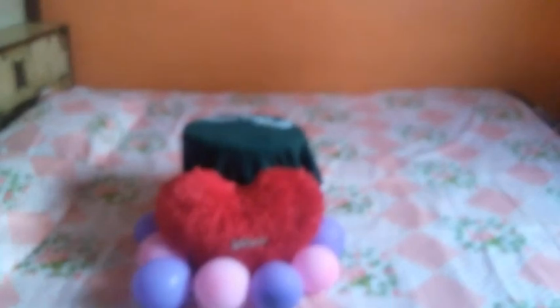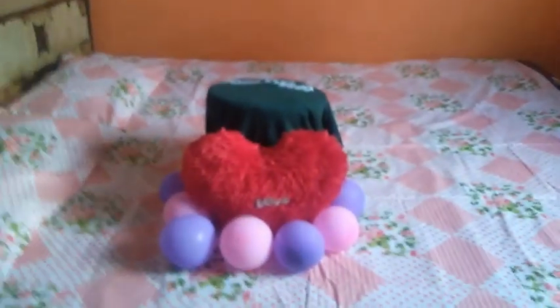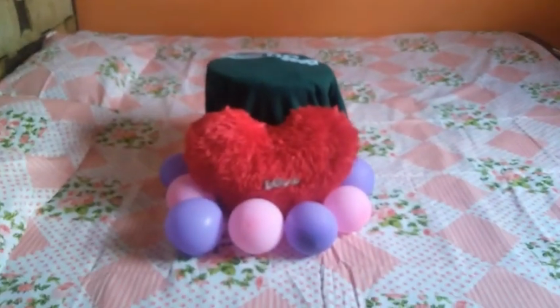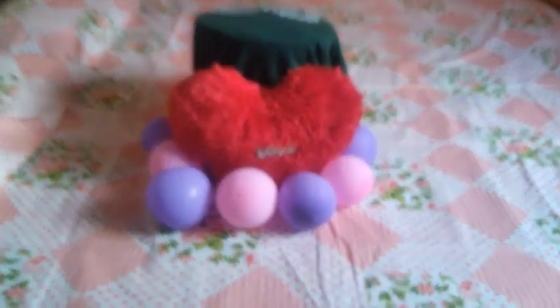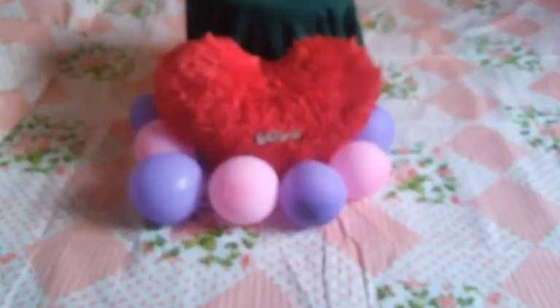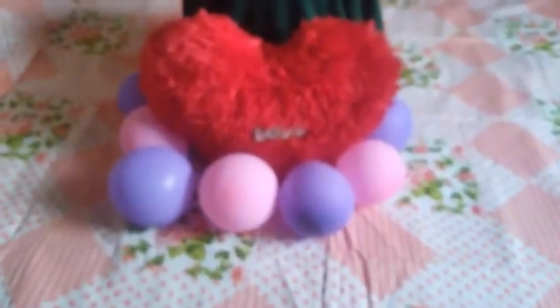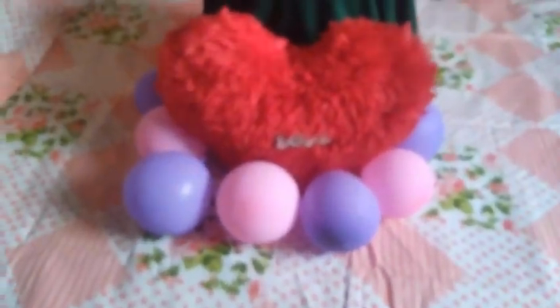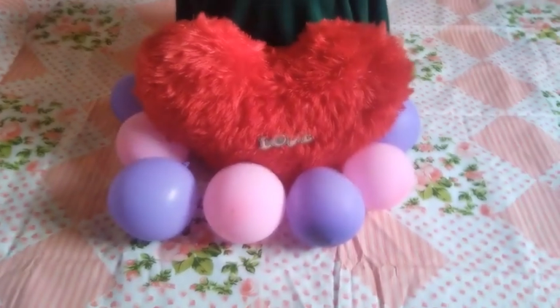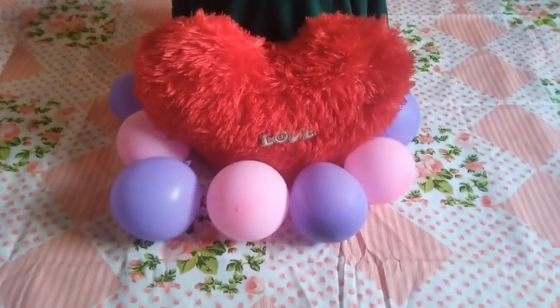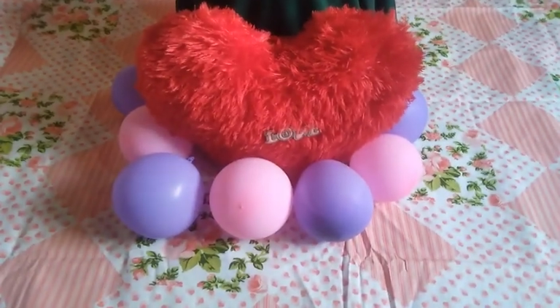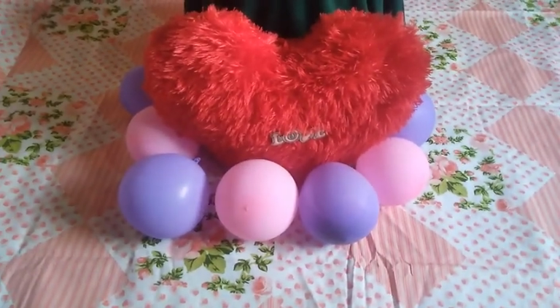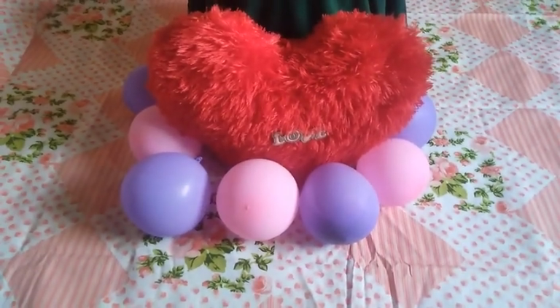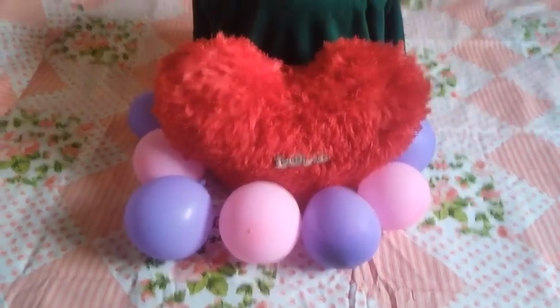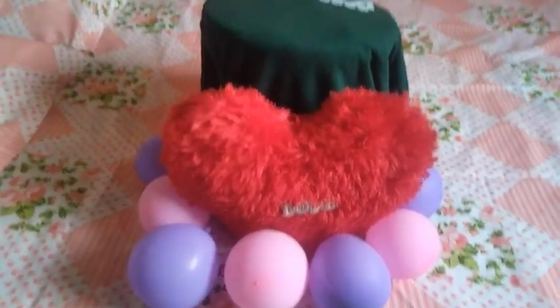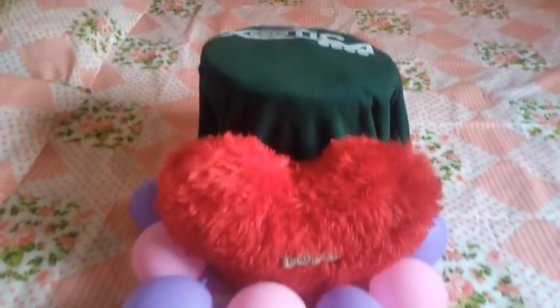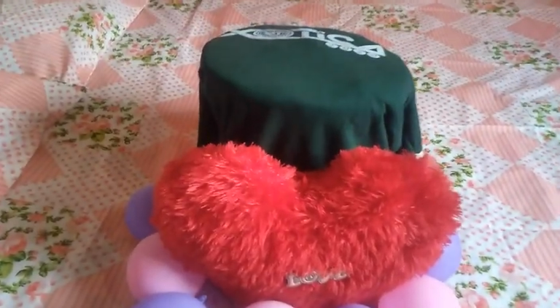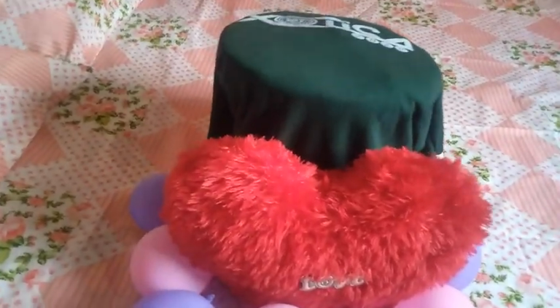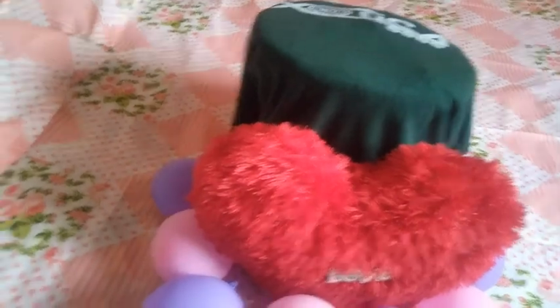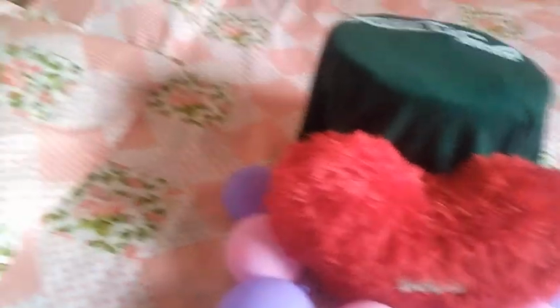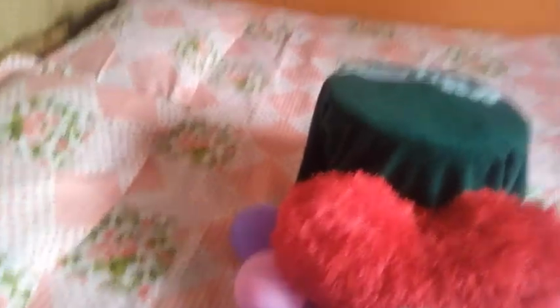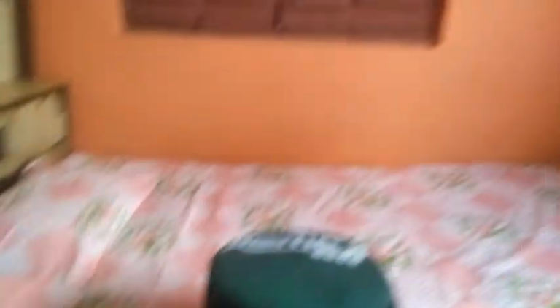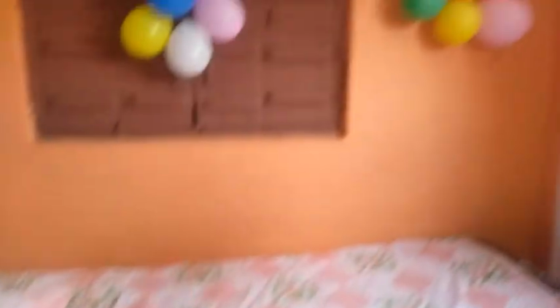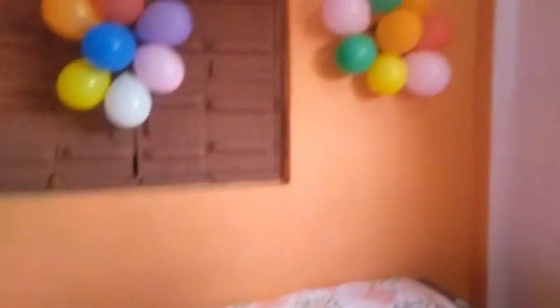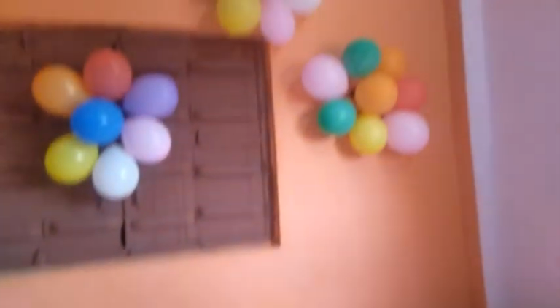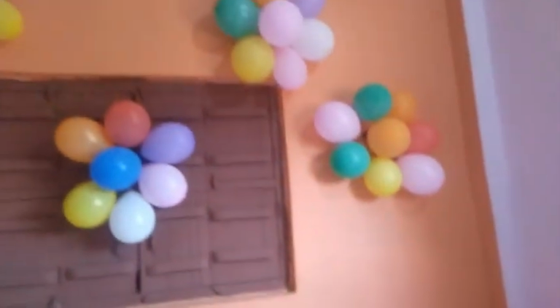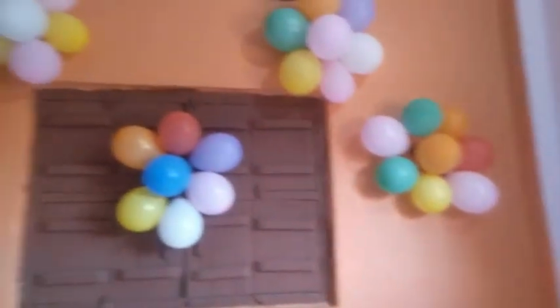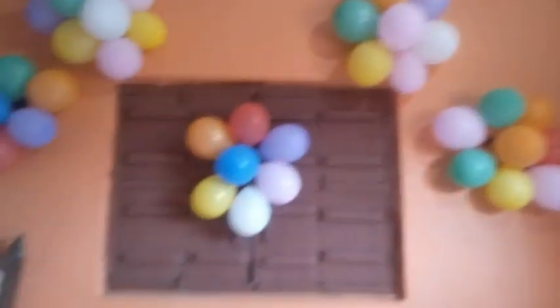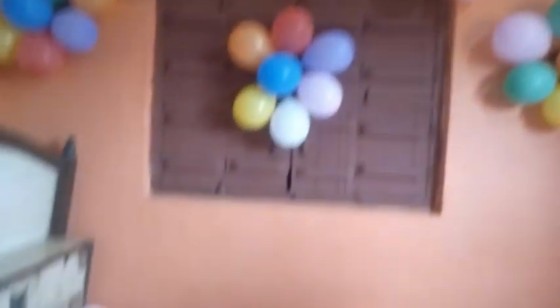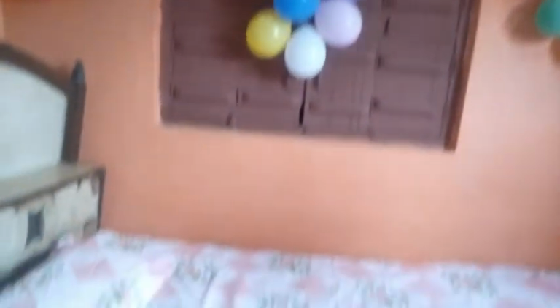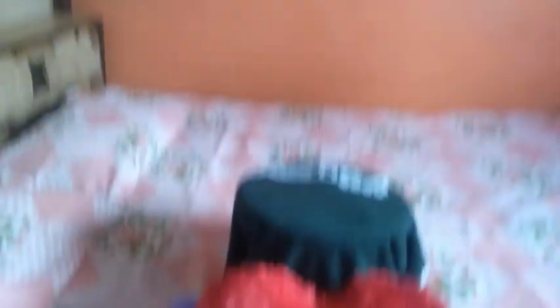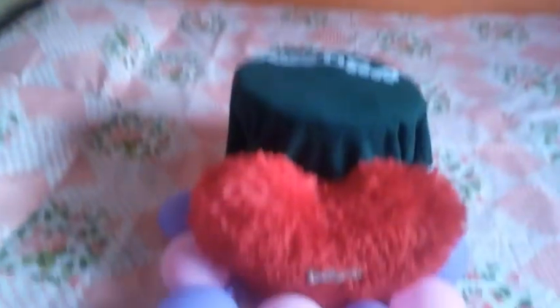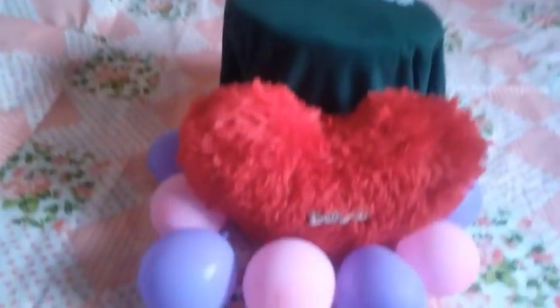Let's see this. It's the same balloon, but it's a little bit less.